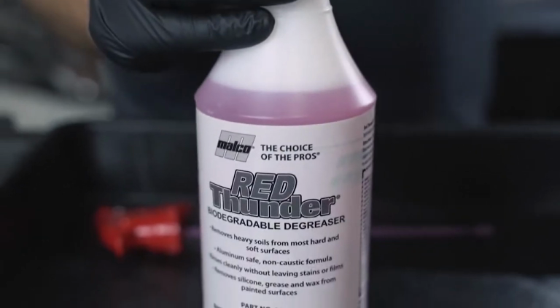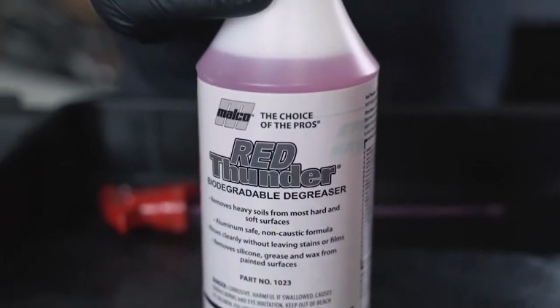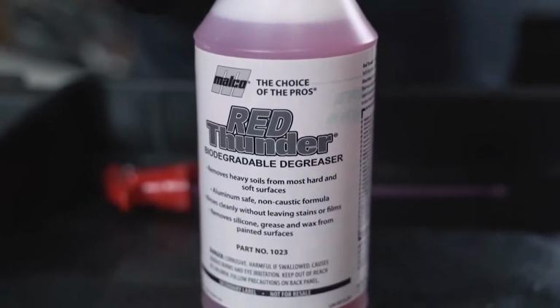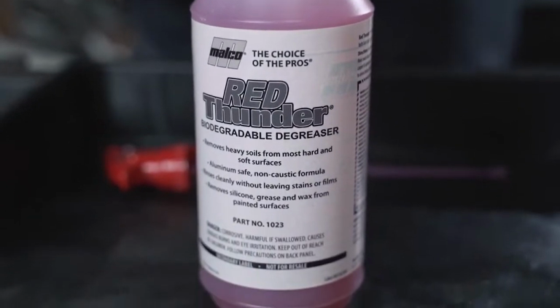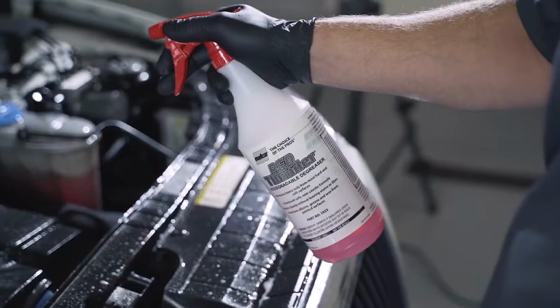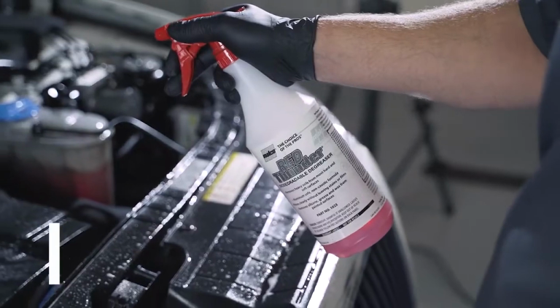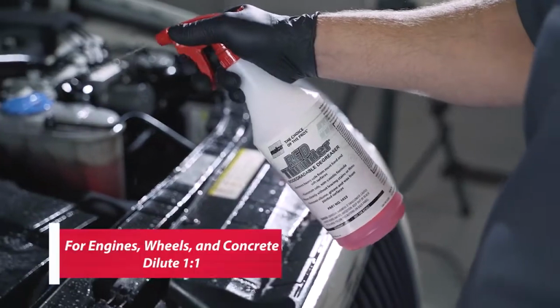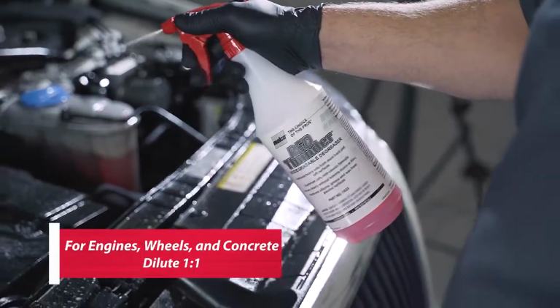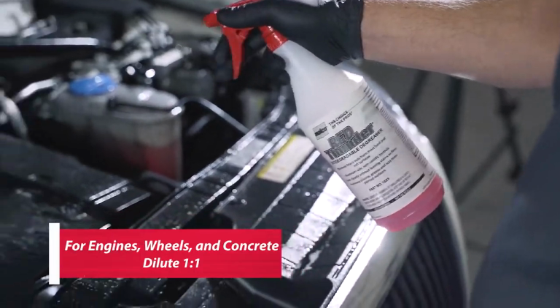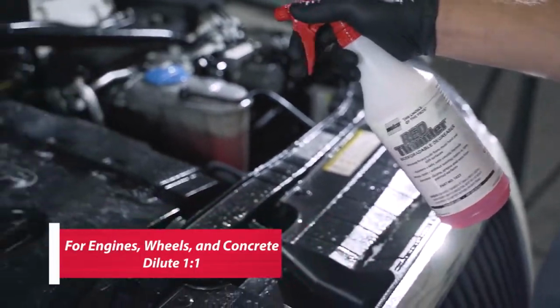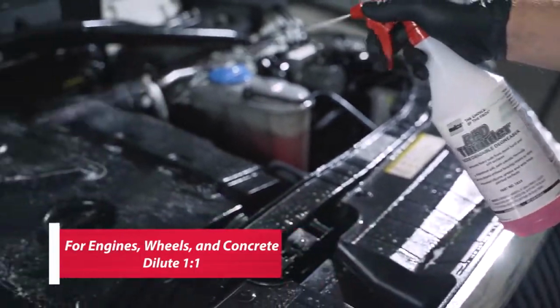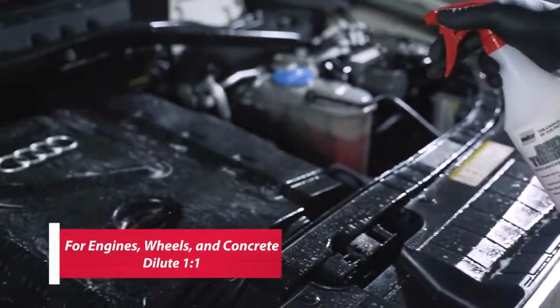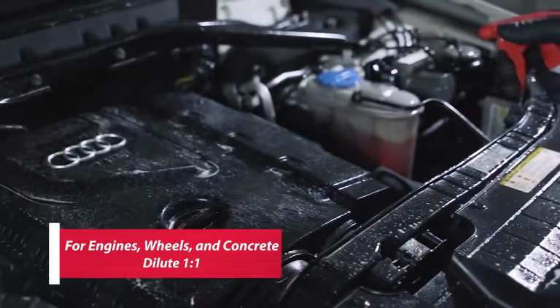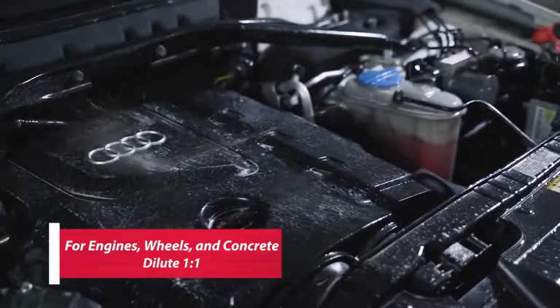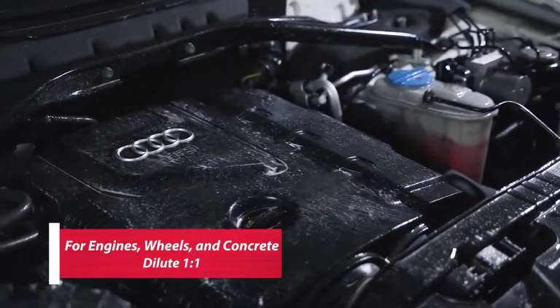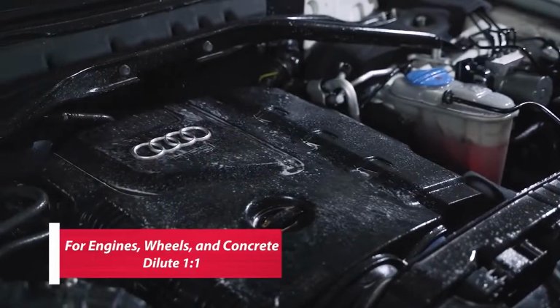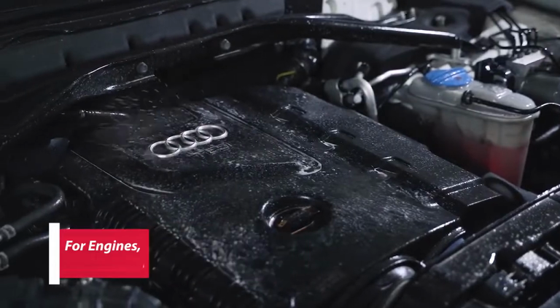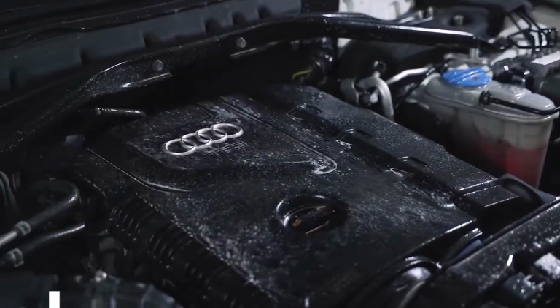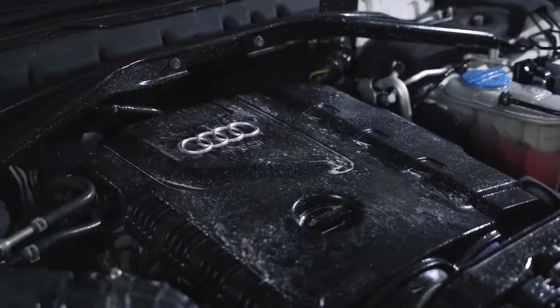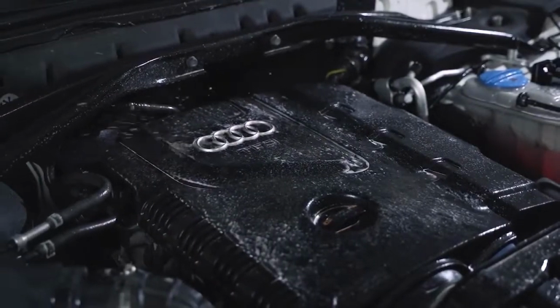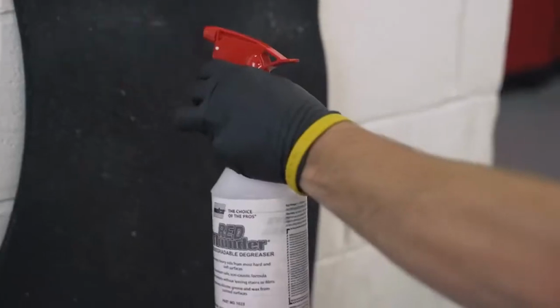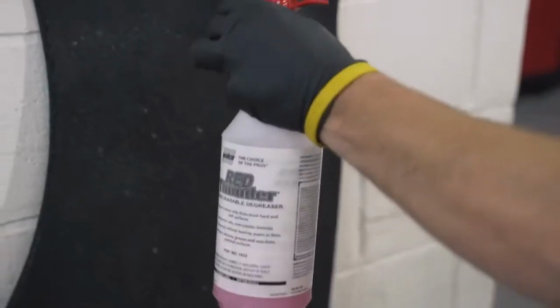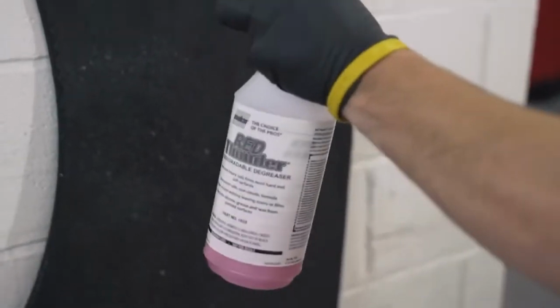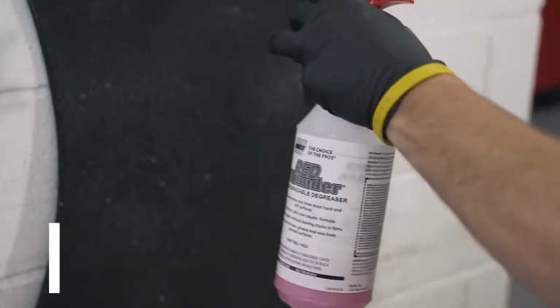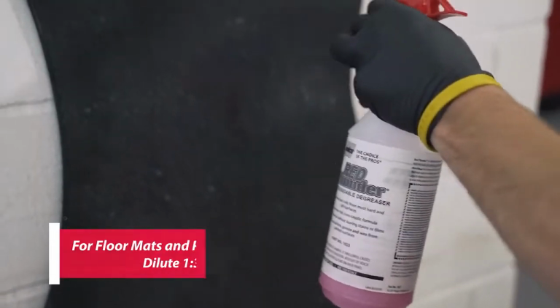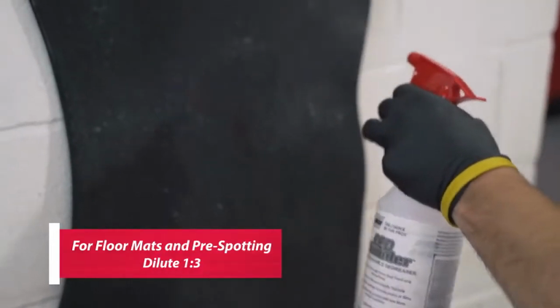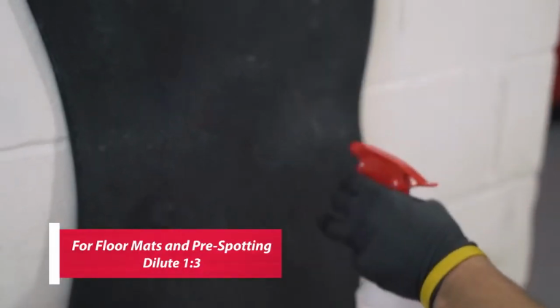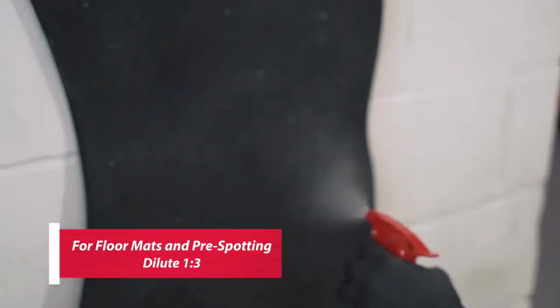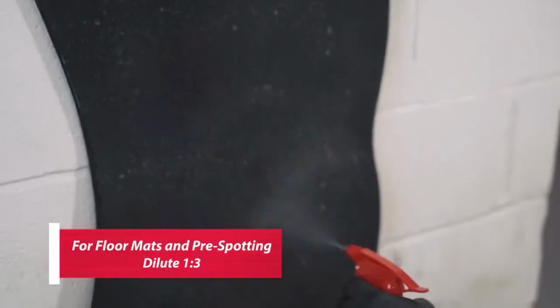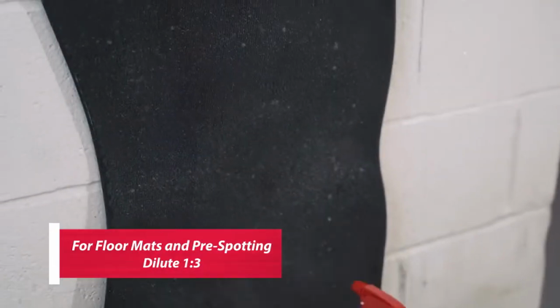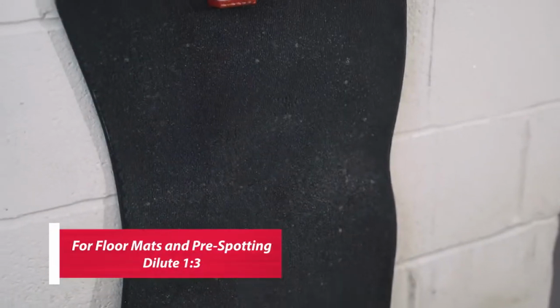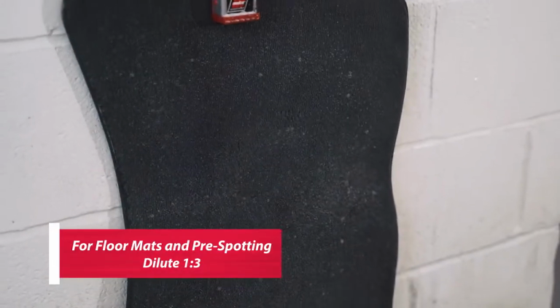For heavy soils on engines, tires, wheels, white walls, and concrete, dilute 1 to 1. For mud flaps, floor mats, and tree spotting, dilute 1 to 3.